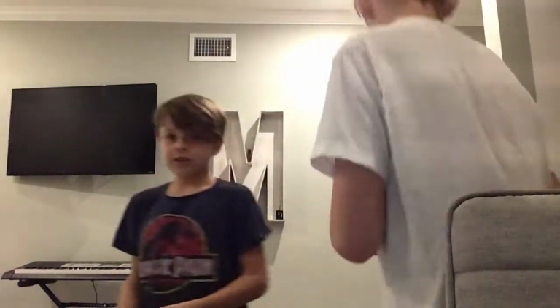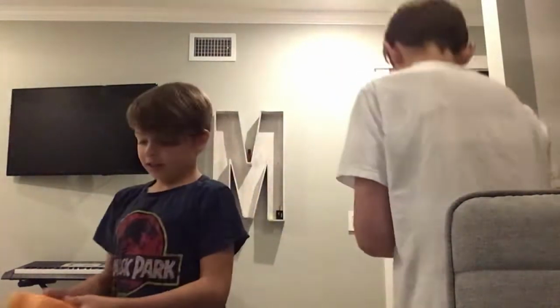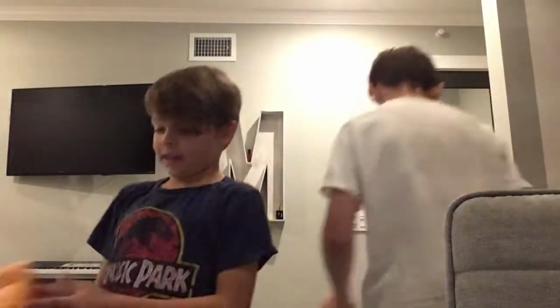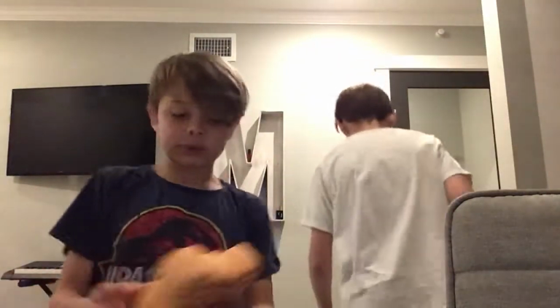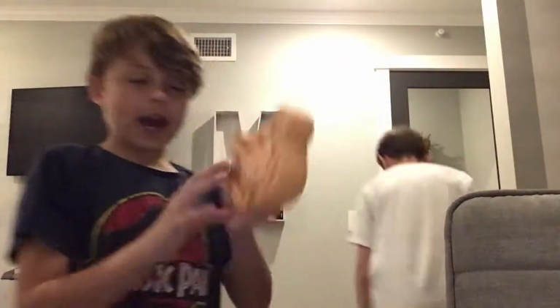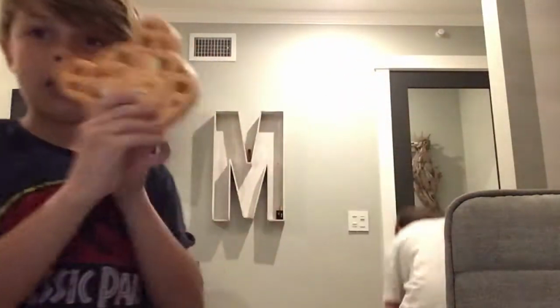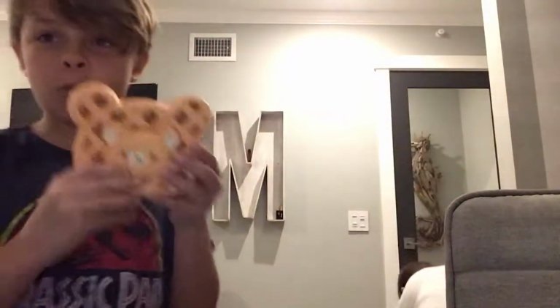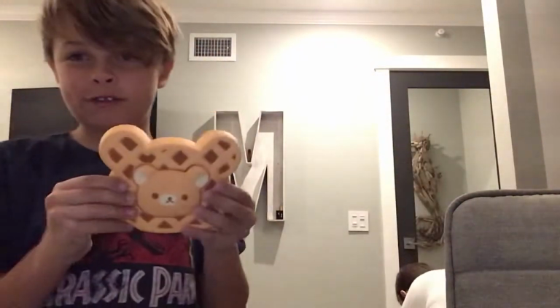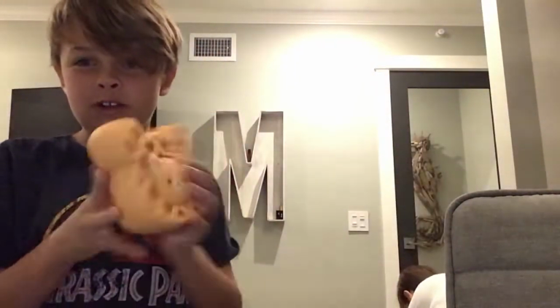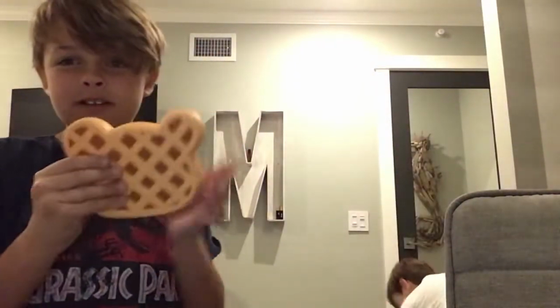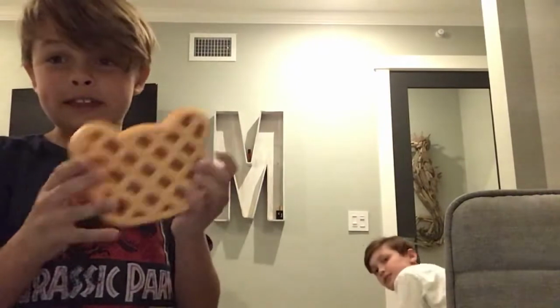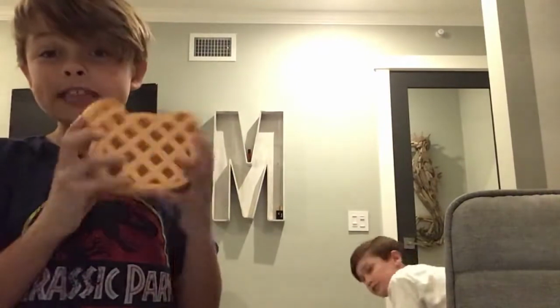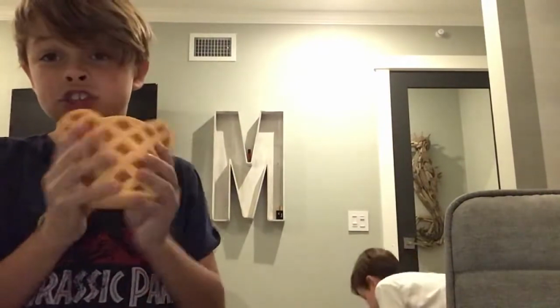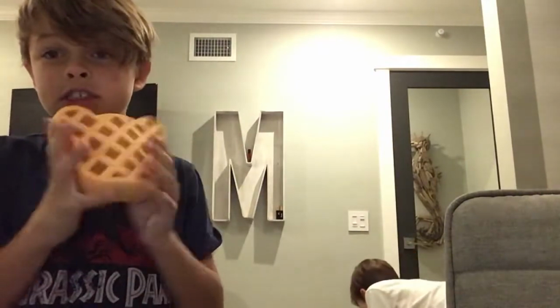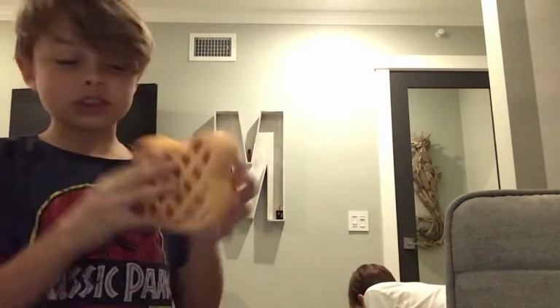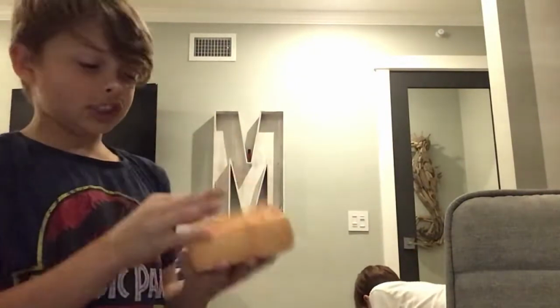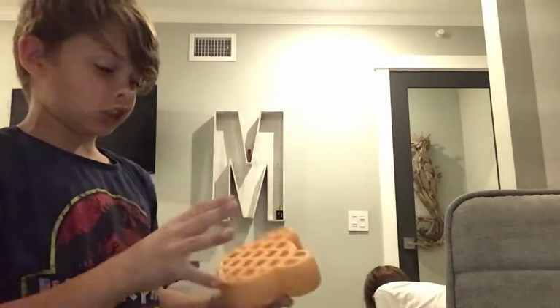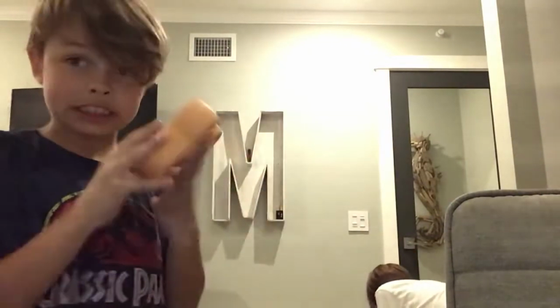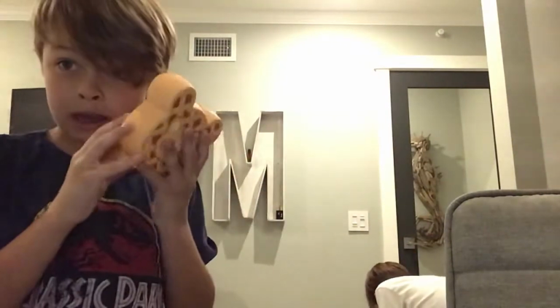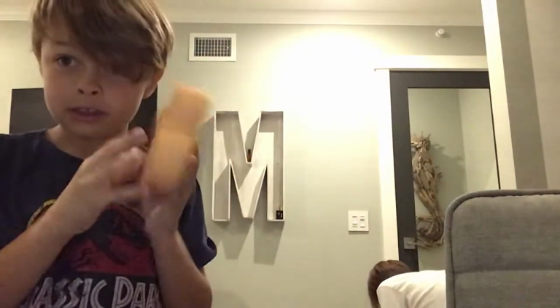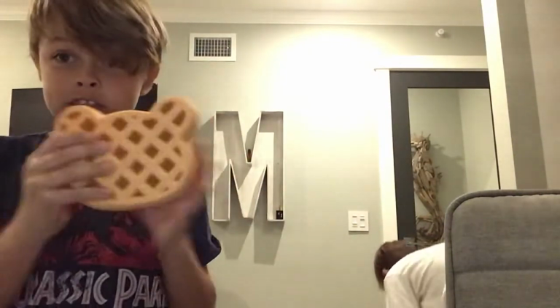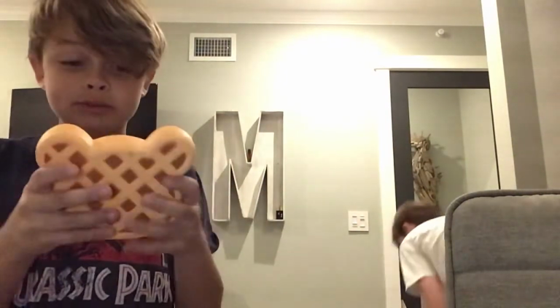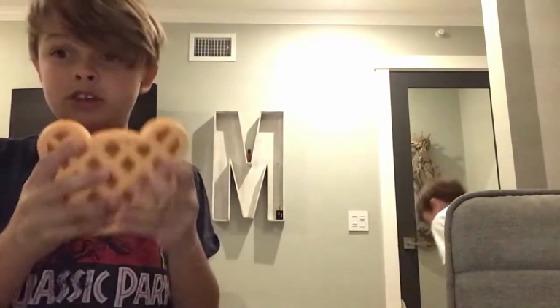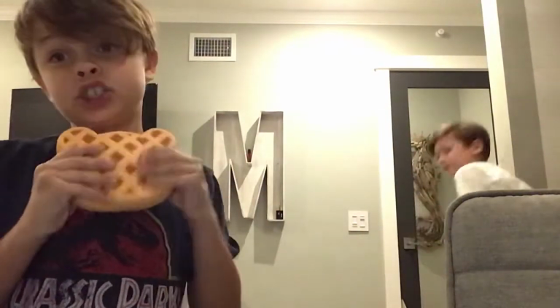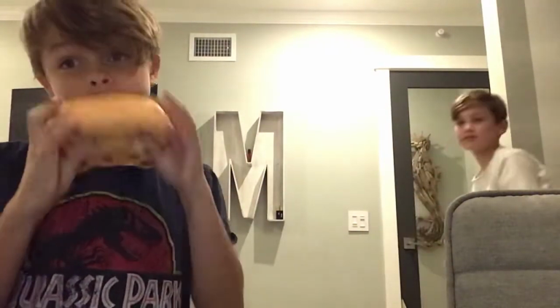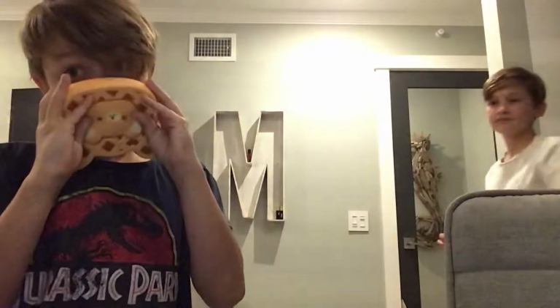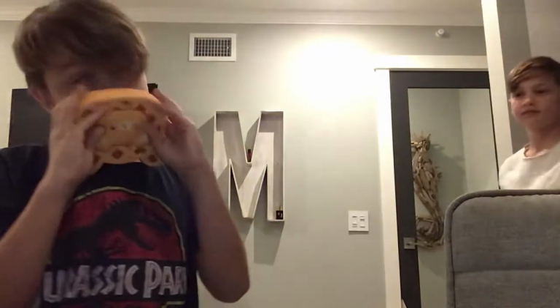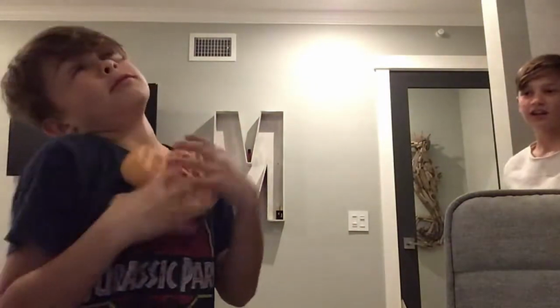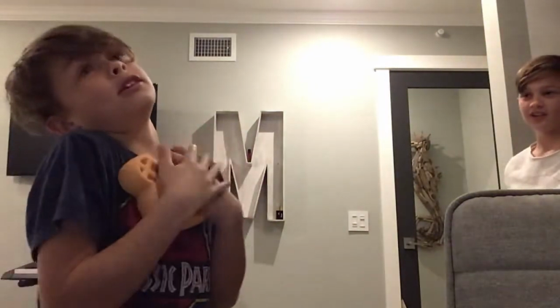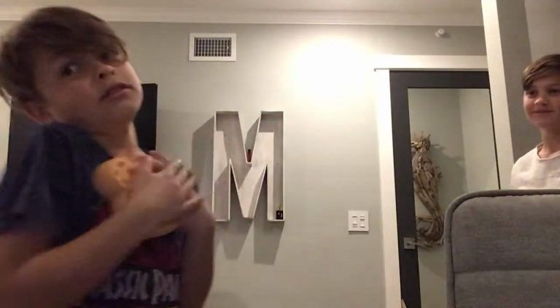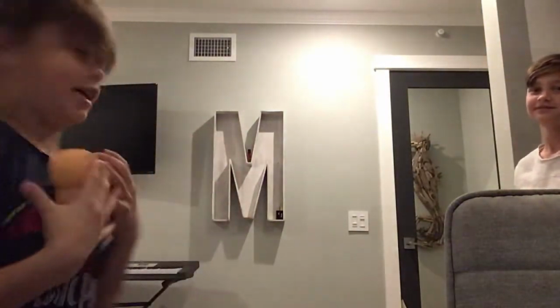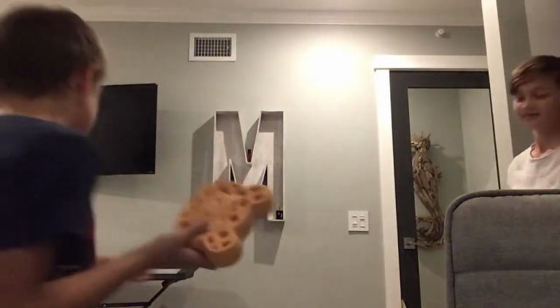Next we have a waffle. These squishies actually smell. So this one smells like jelly and cherry.